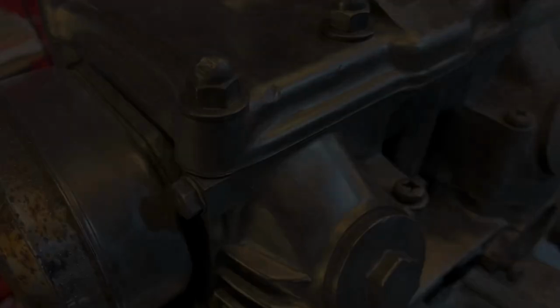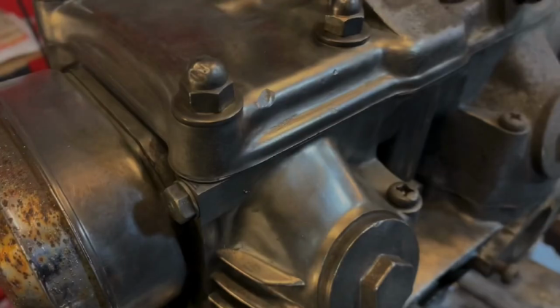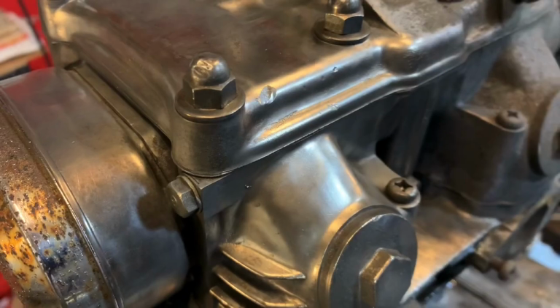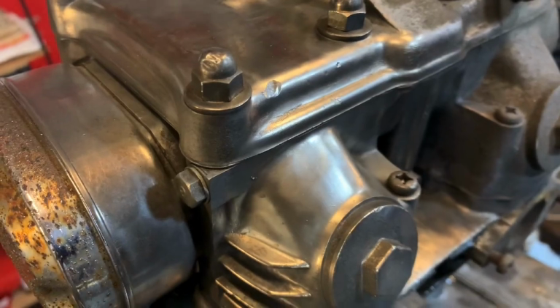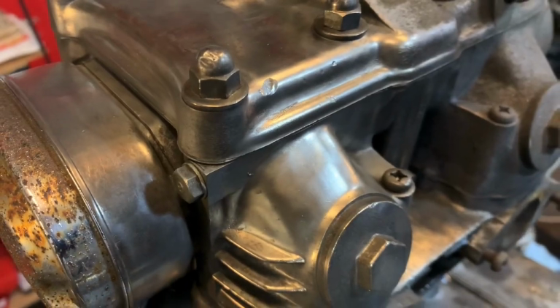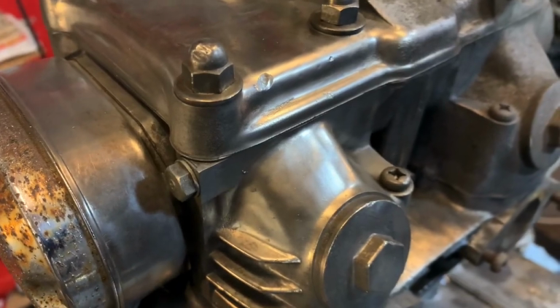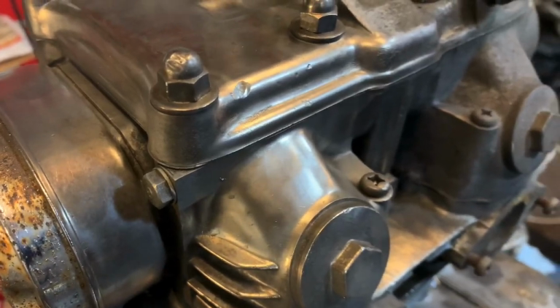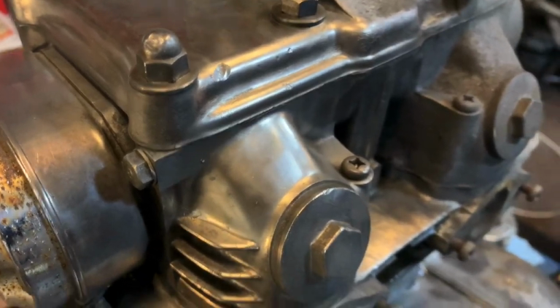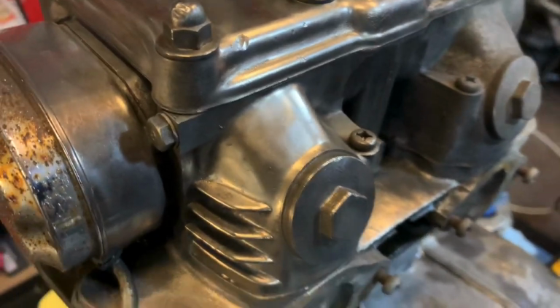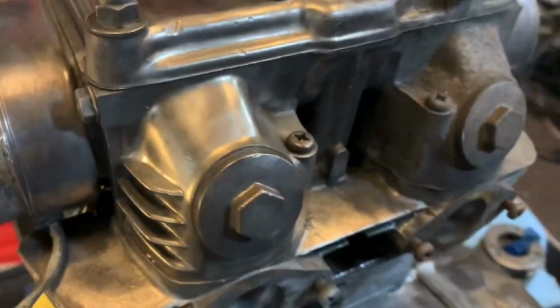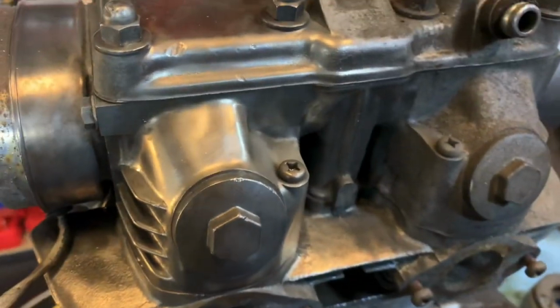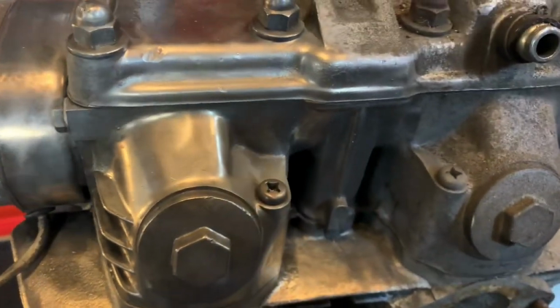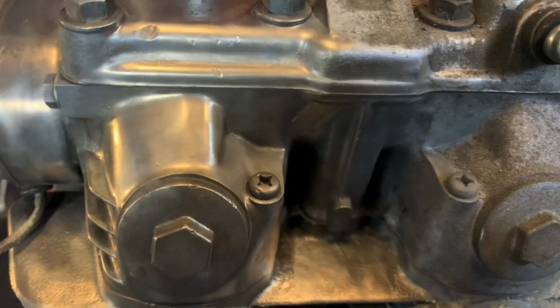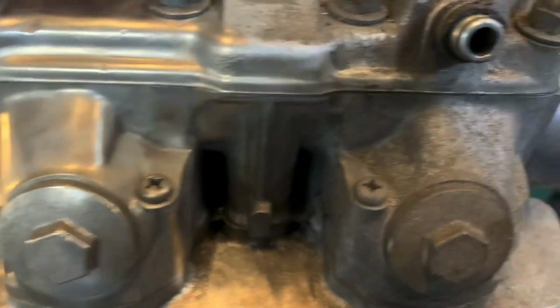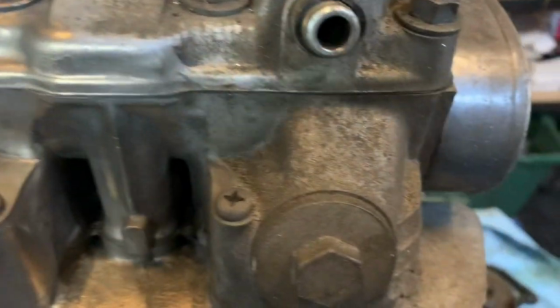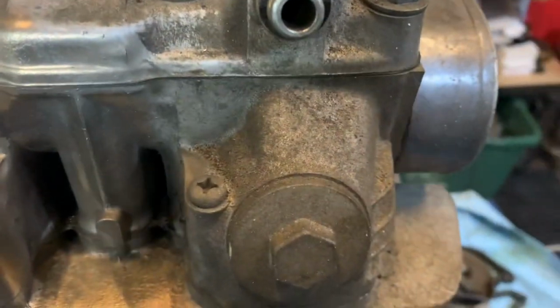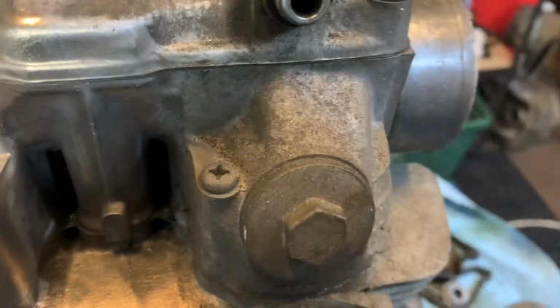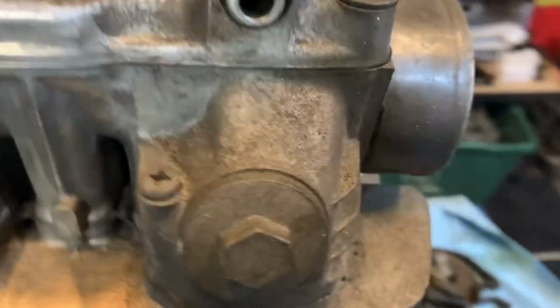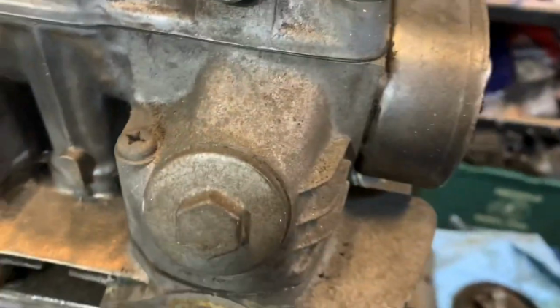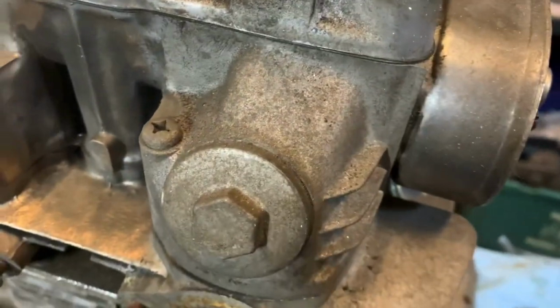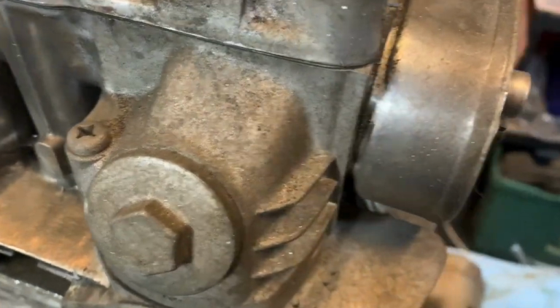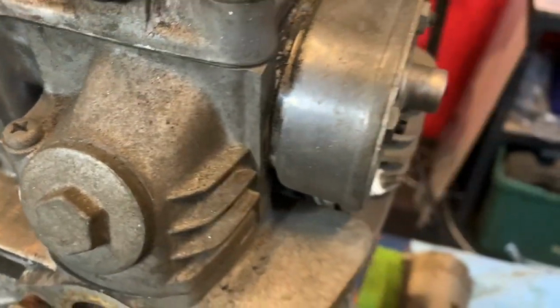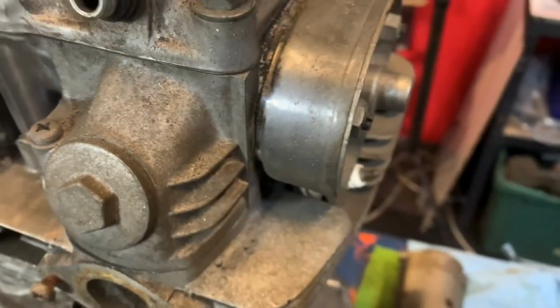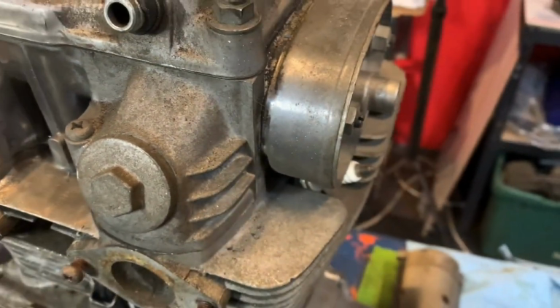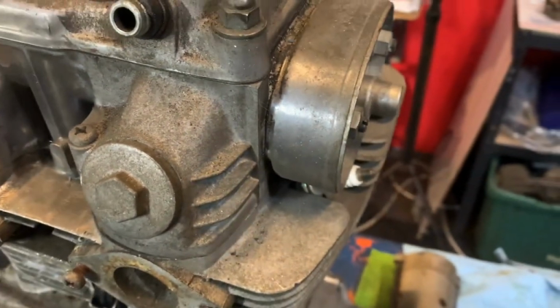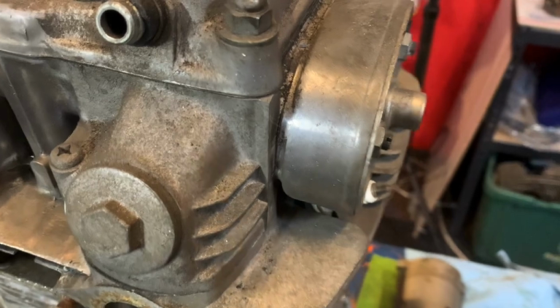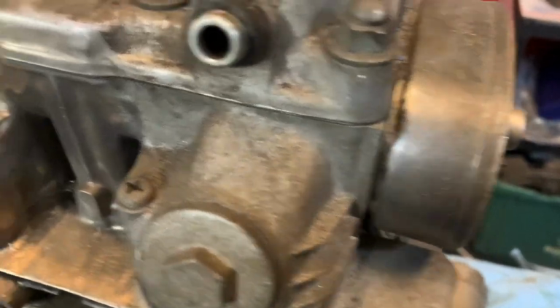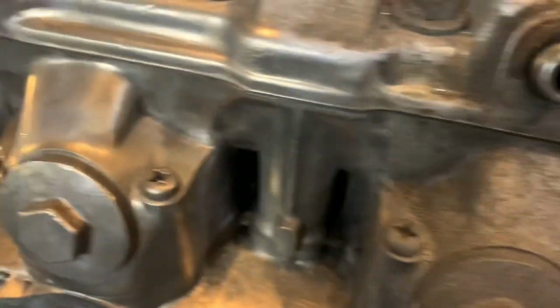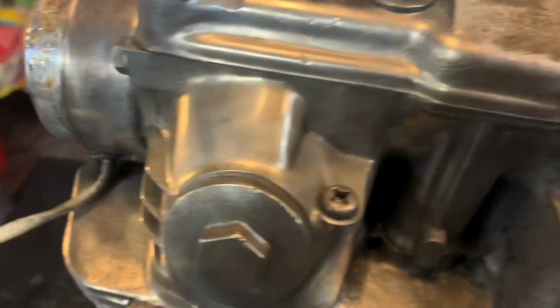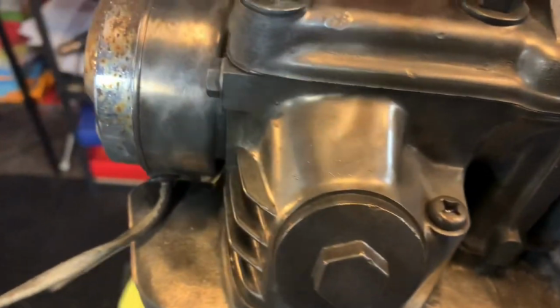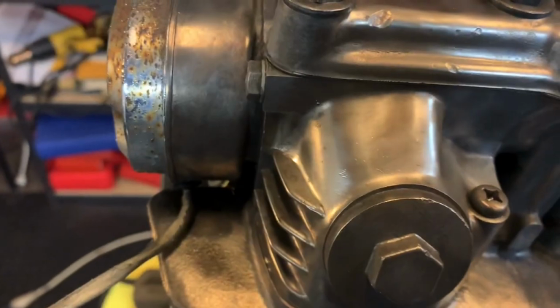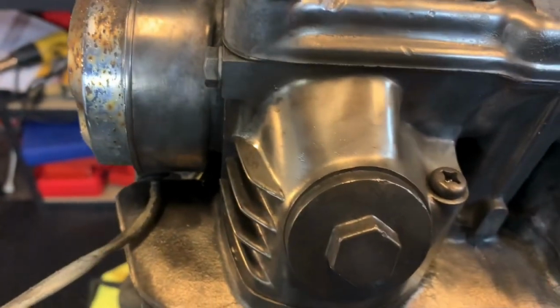Hey guys, App BB Mattson here, and I want to share with you a pretty quick little method to take your old crusty motorcycle engine from something like this — straight out of the barn — to something pretty damn respectable.